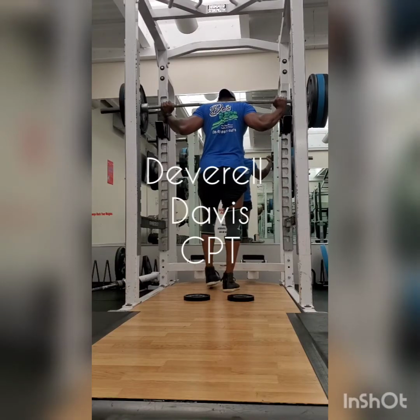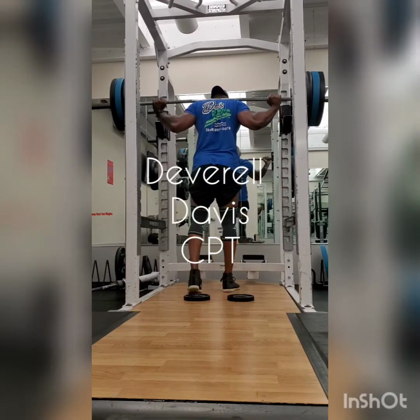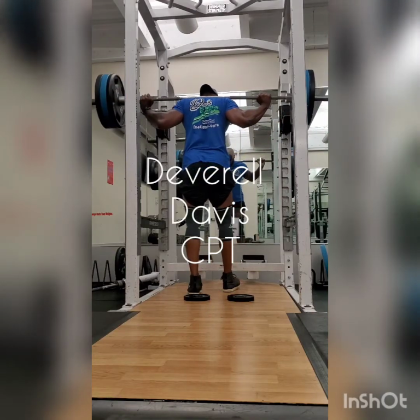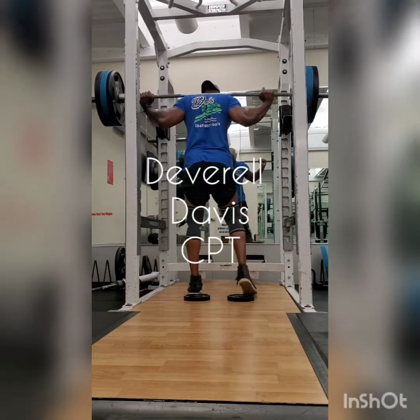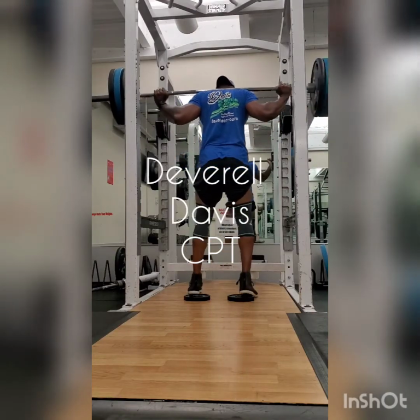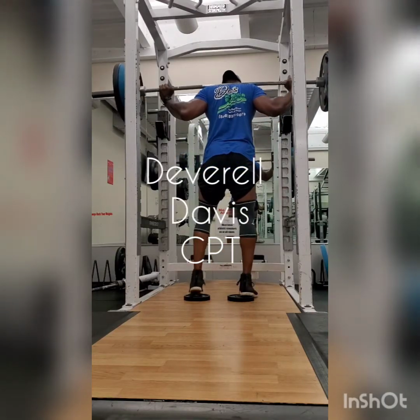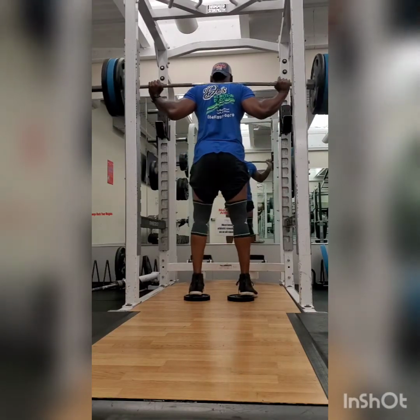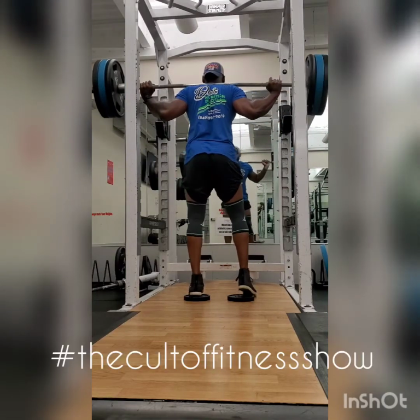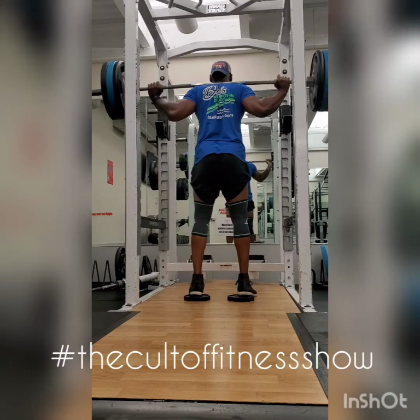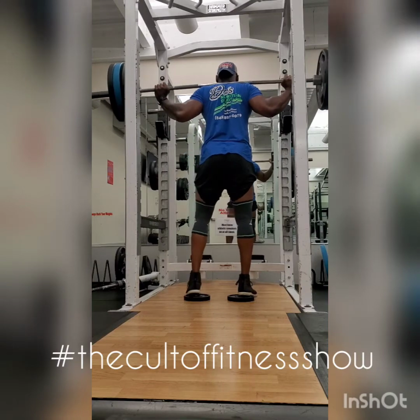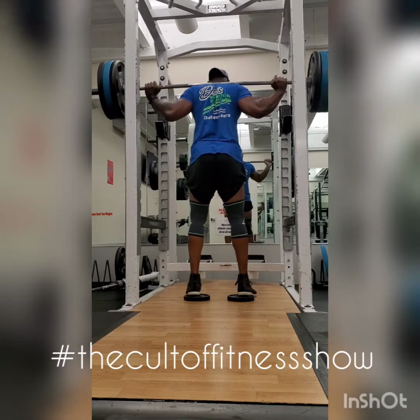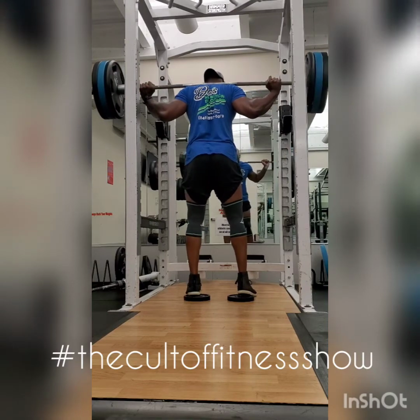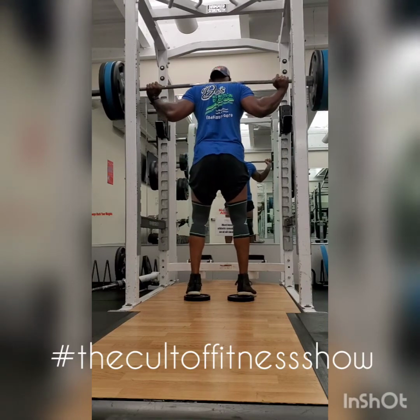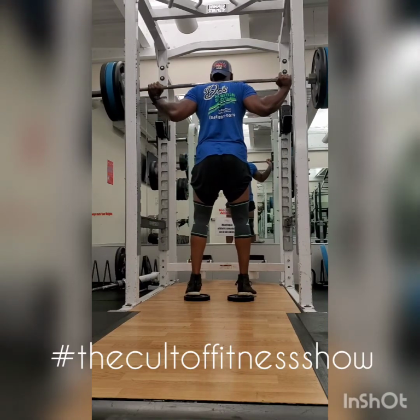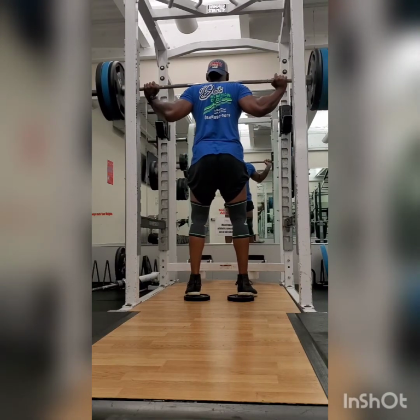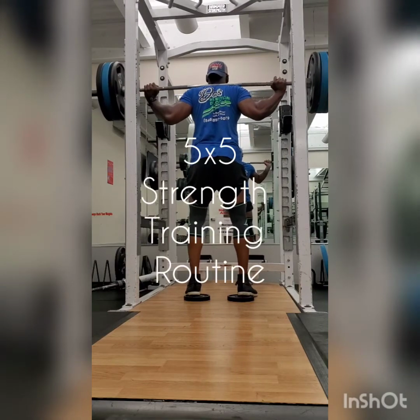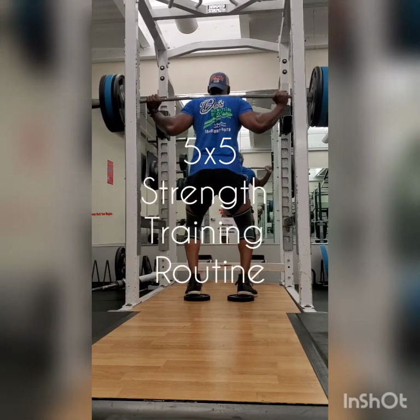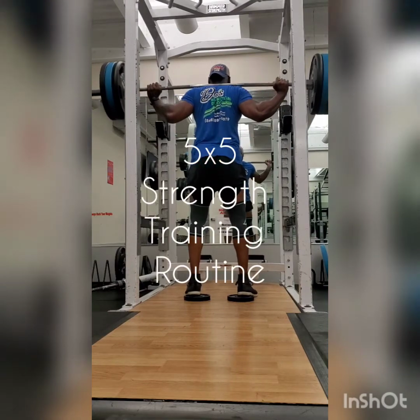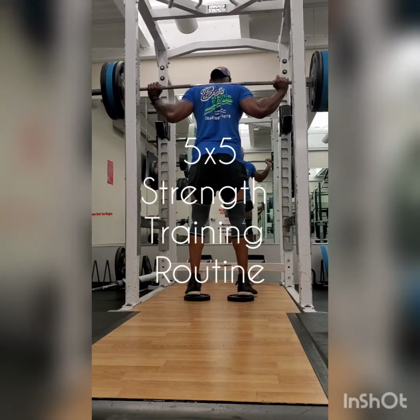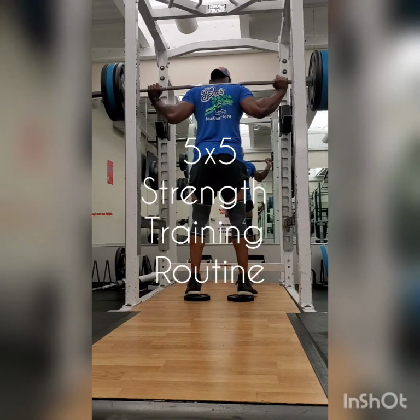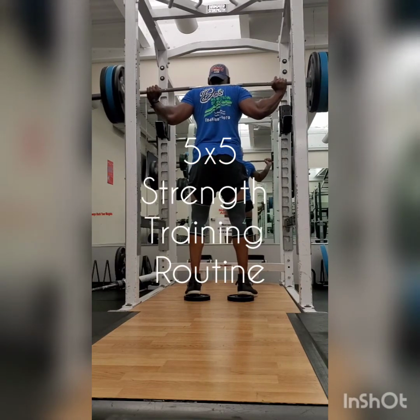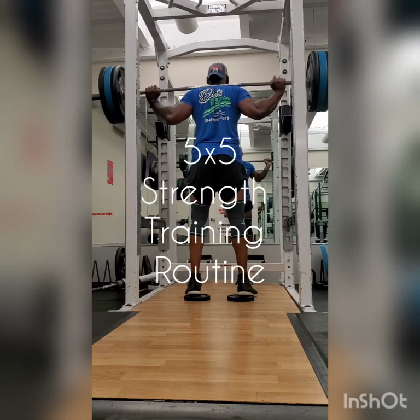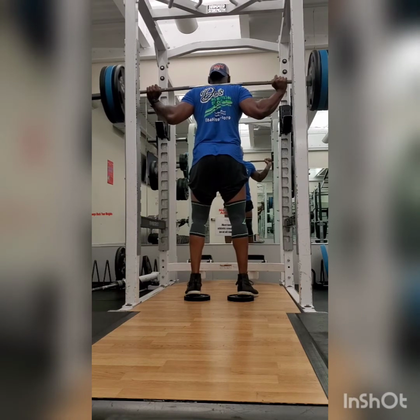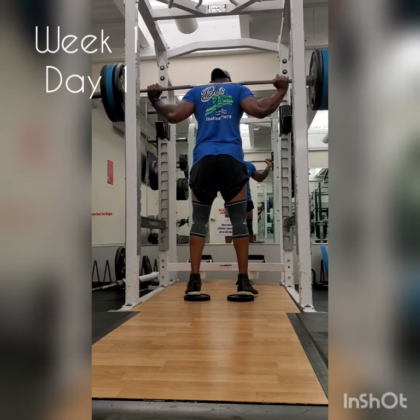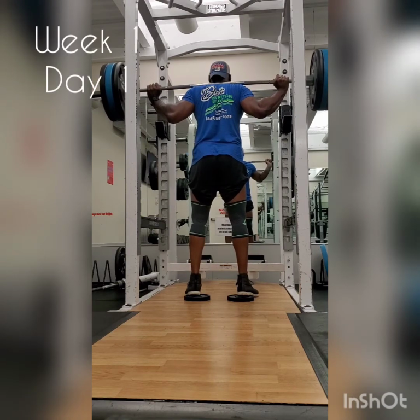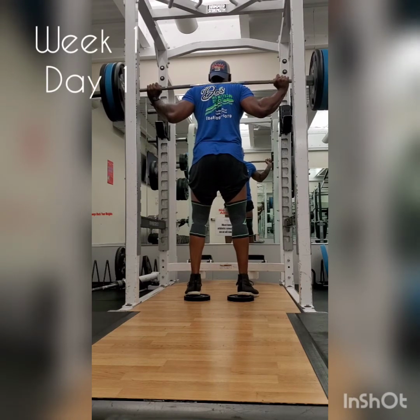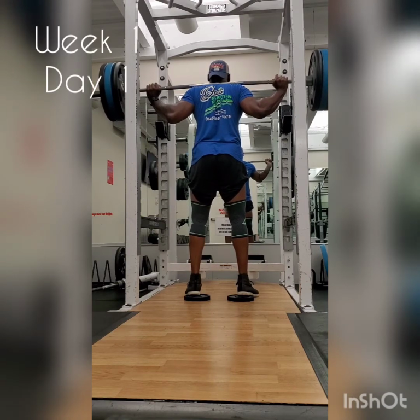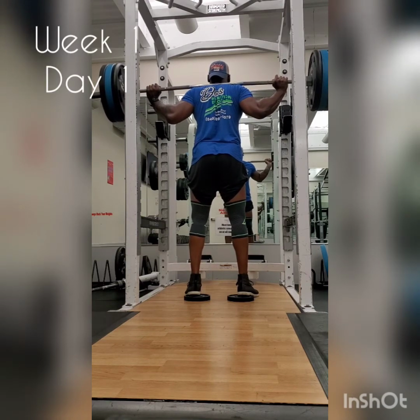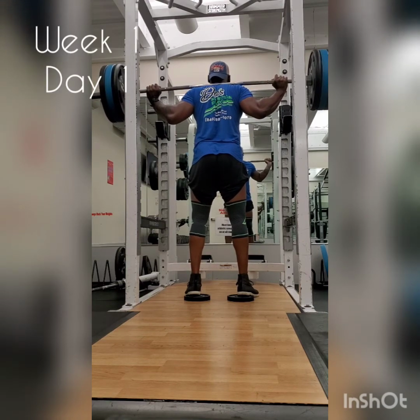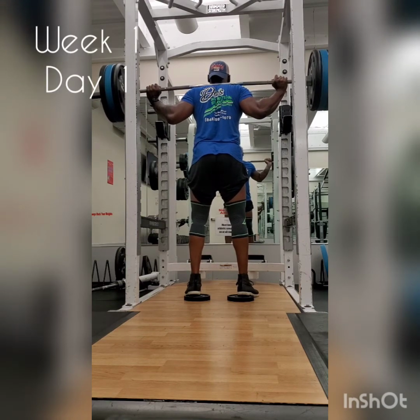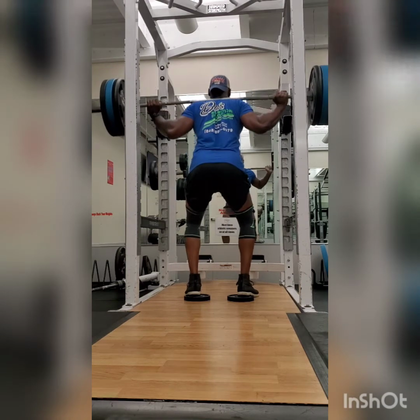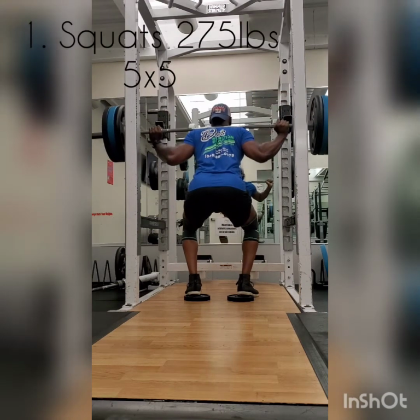What's going on everybody, it's your certified personal trainer Deverell Davis, and this is the Nicole Fitness Show. I'm doing a quick video on my 5x5 strength training routine — this is a light training session.